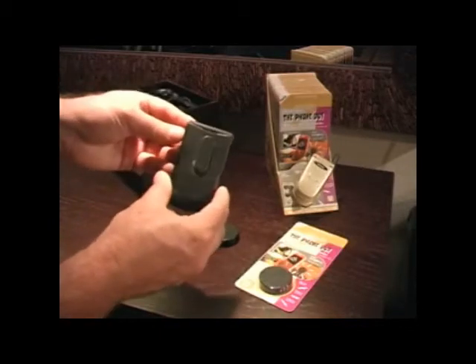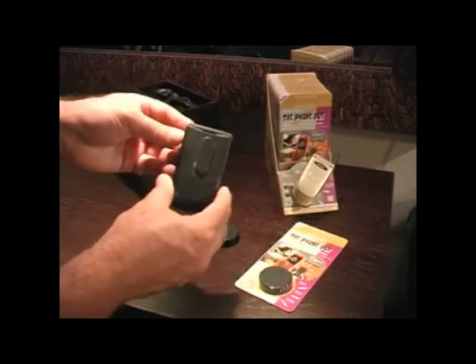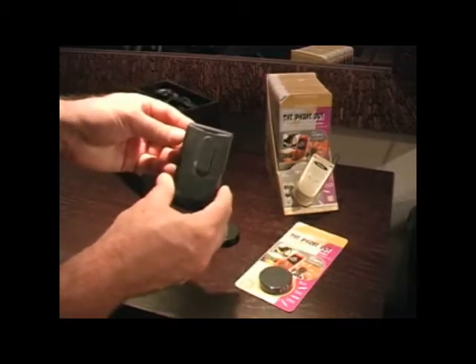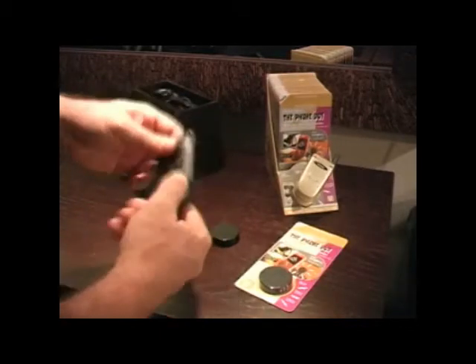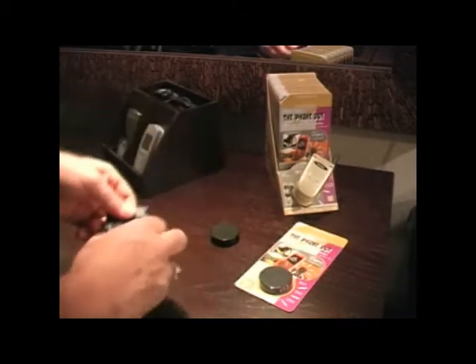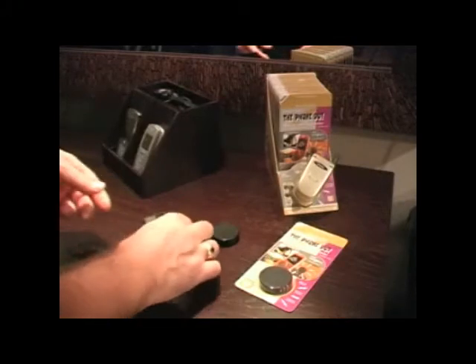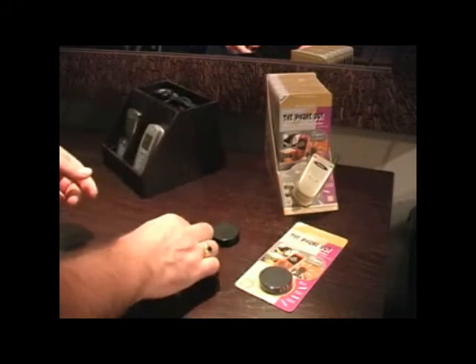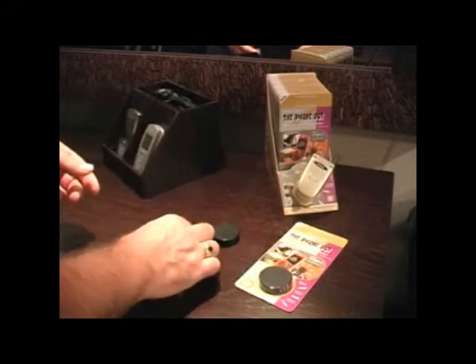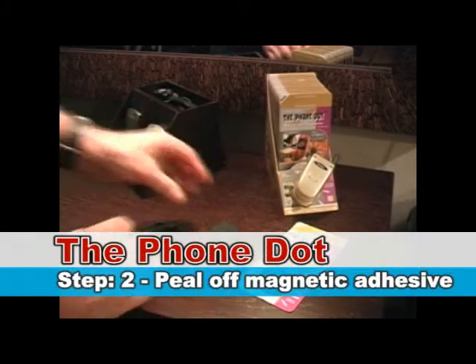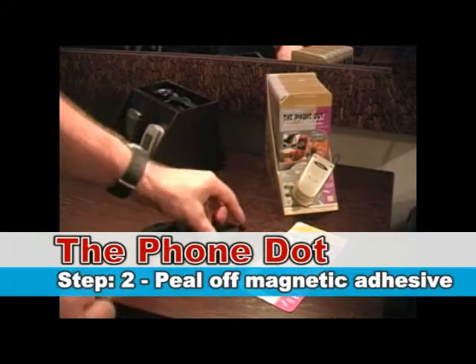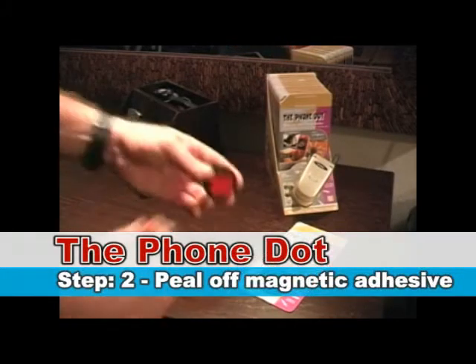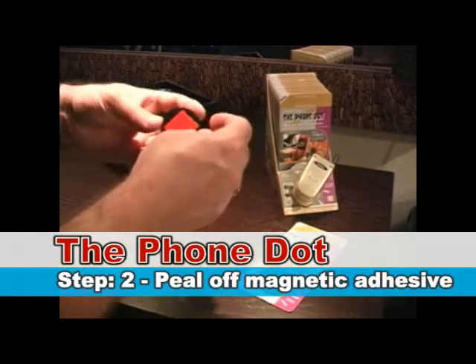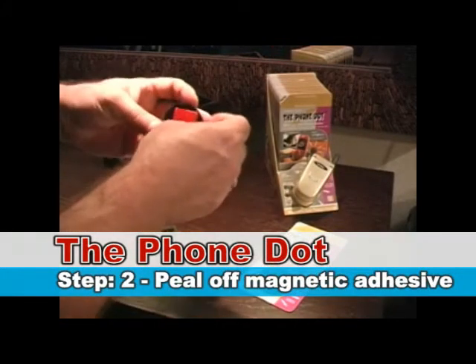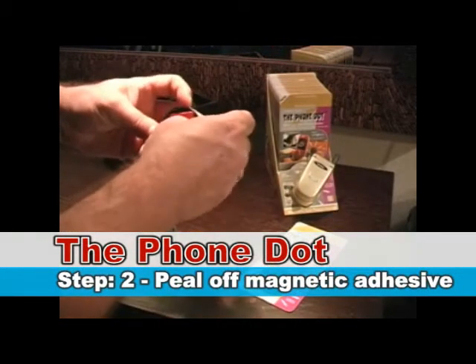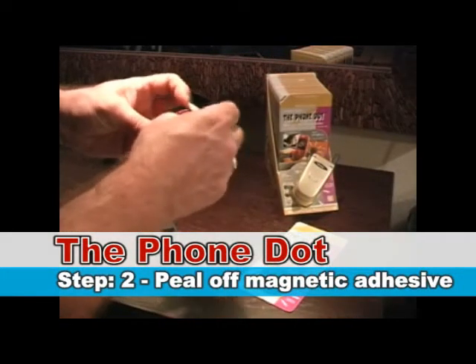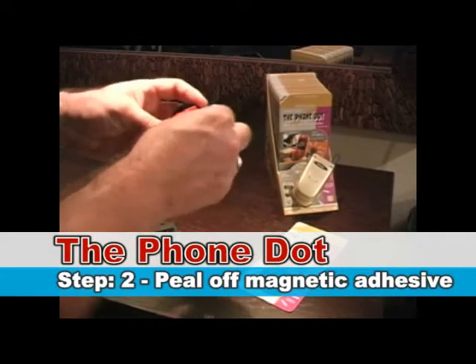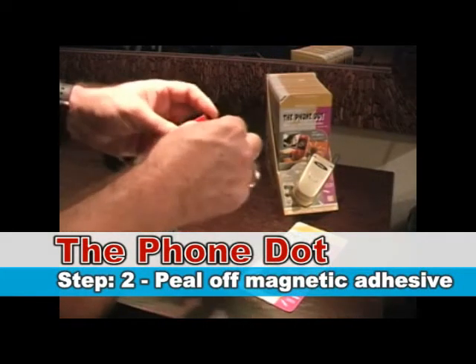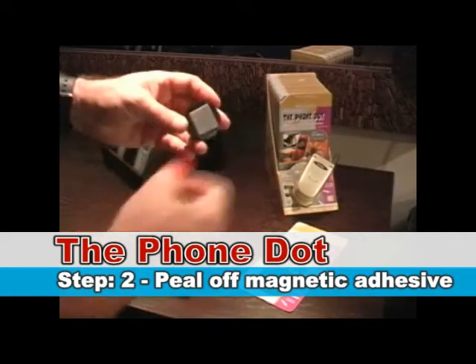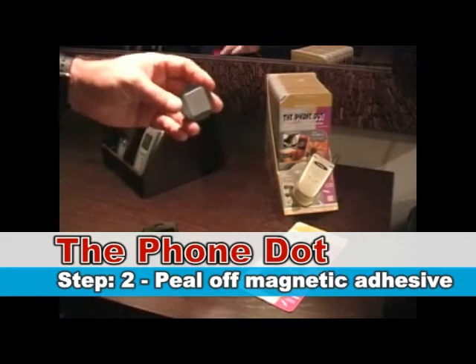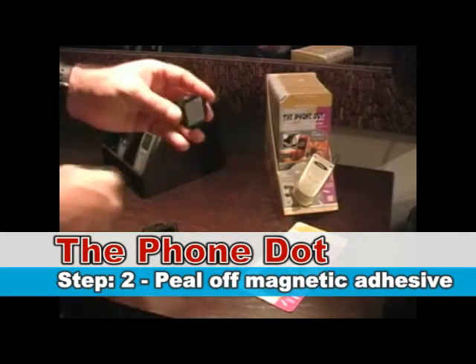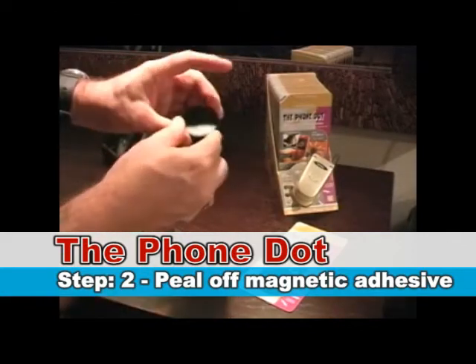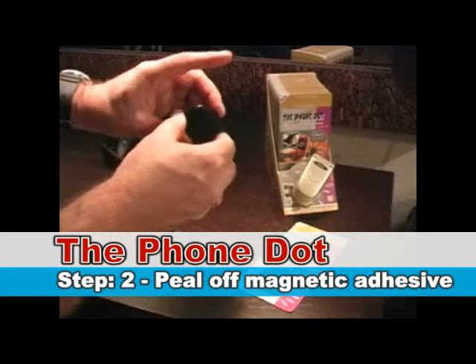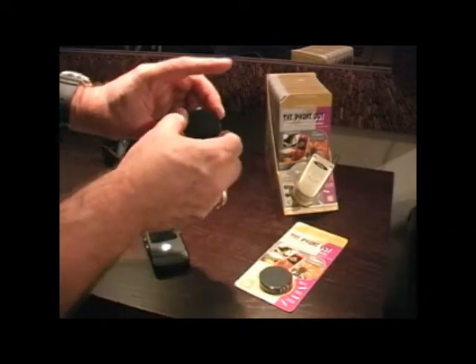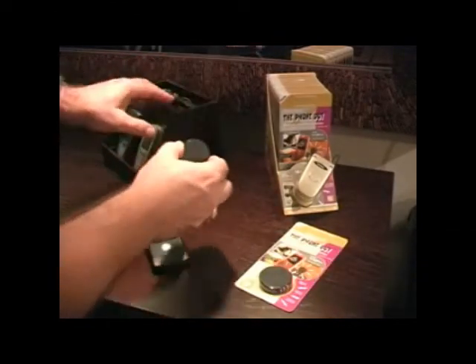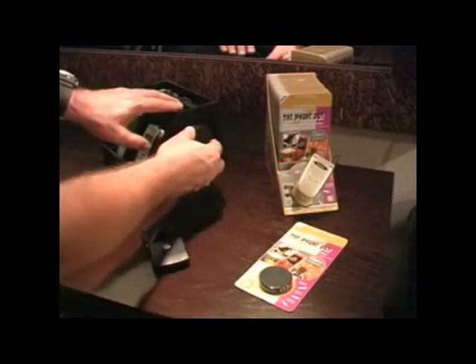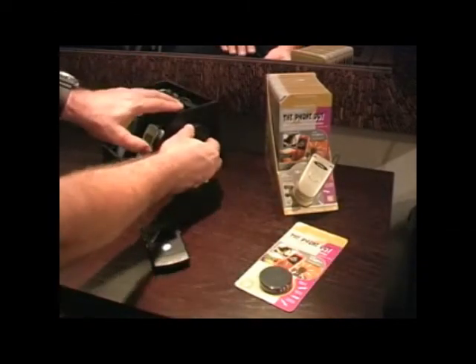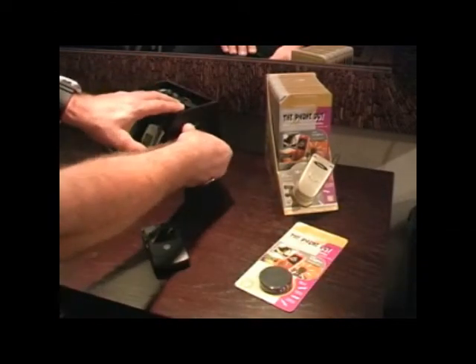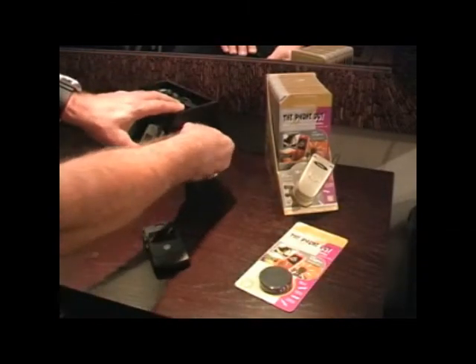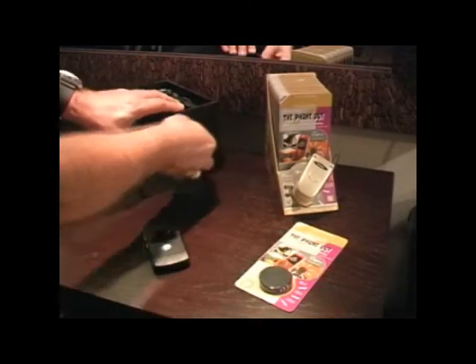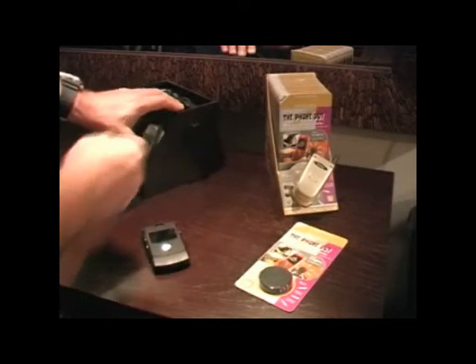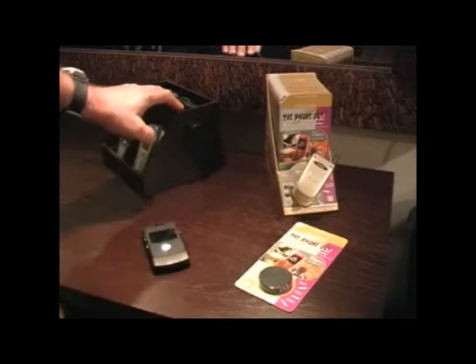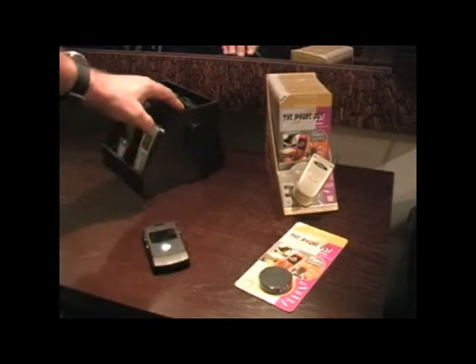Just like that. Then we're going to take the magnetic device, take the adhesive cover off, and place it on this wooden box, which can simulate the dash of a car.